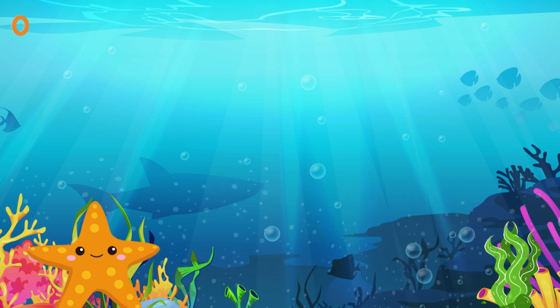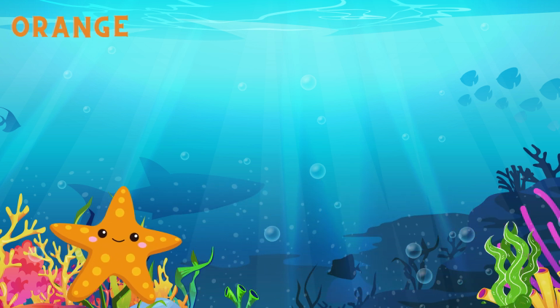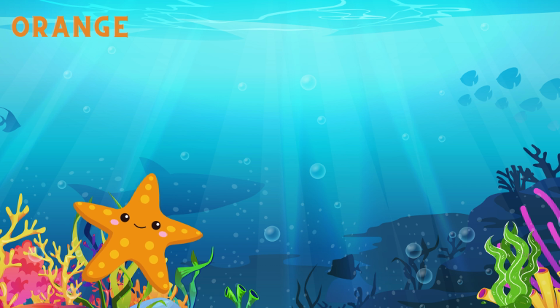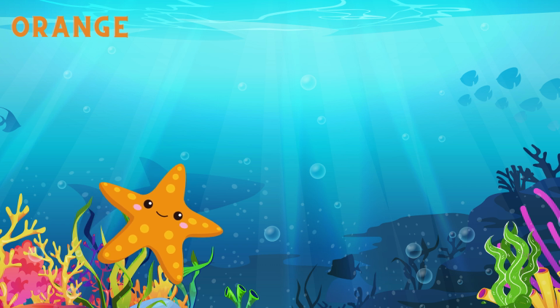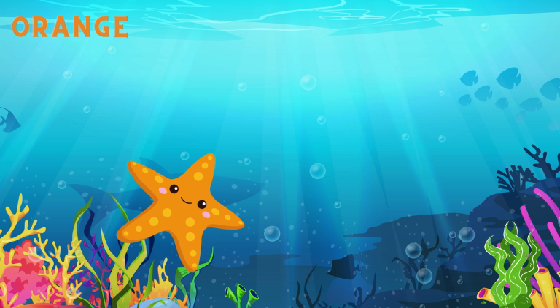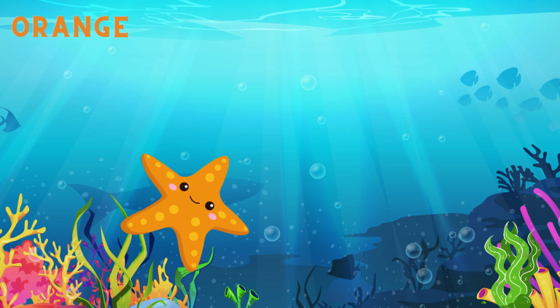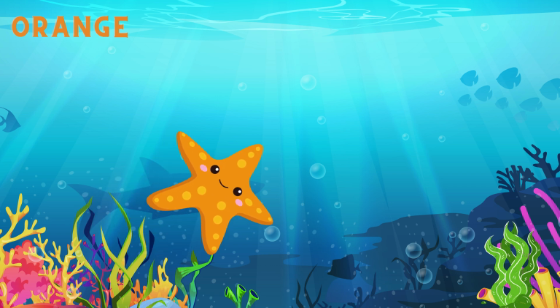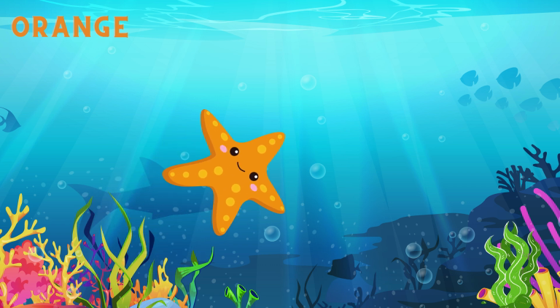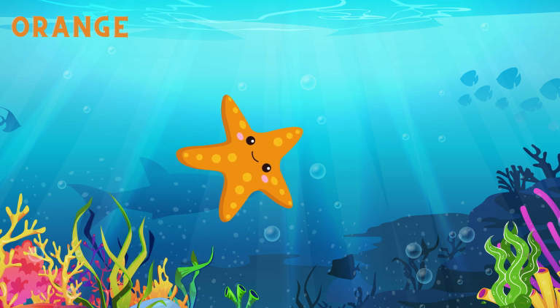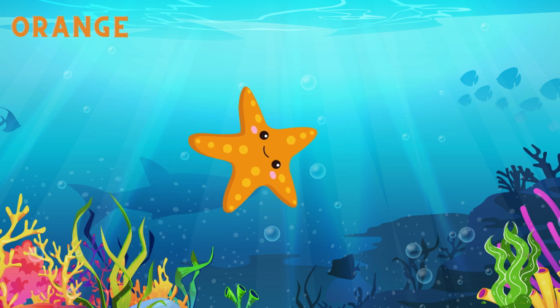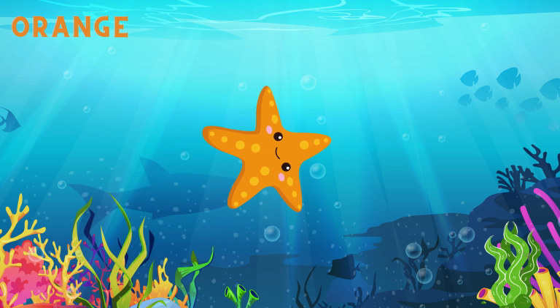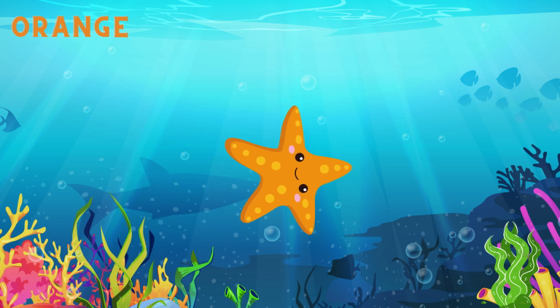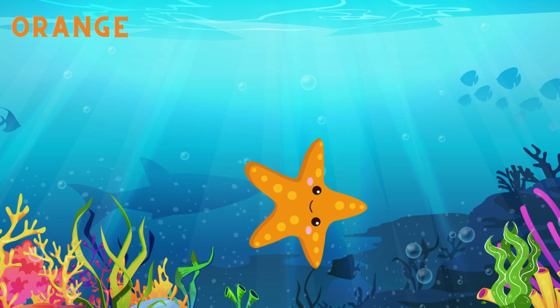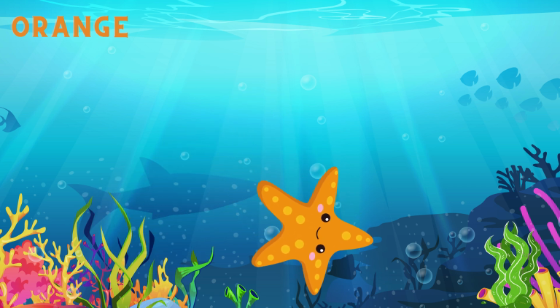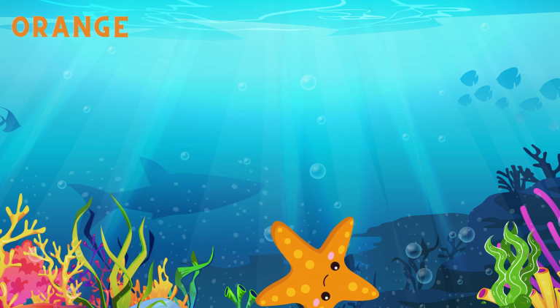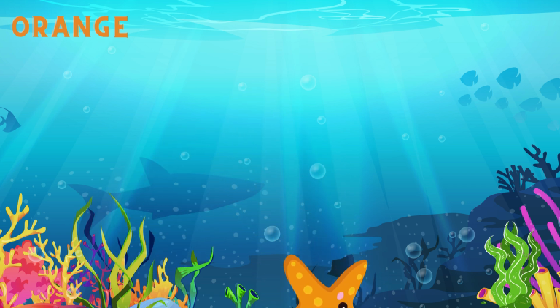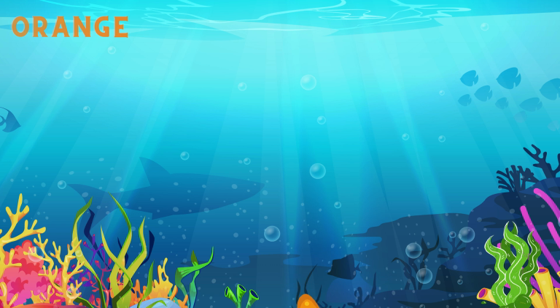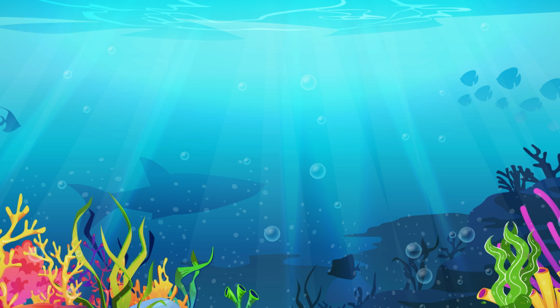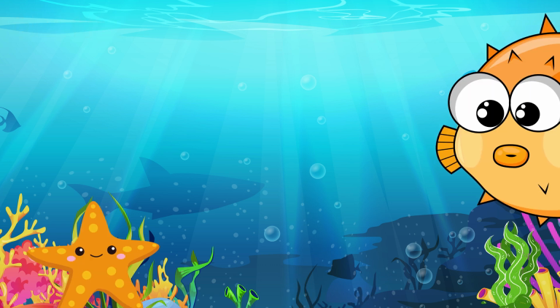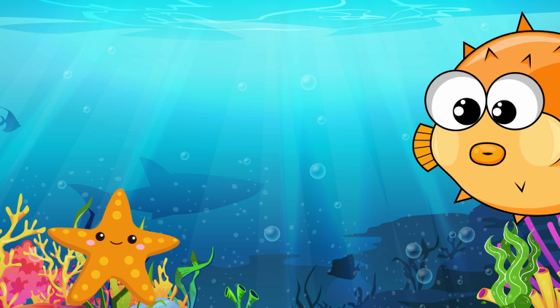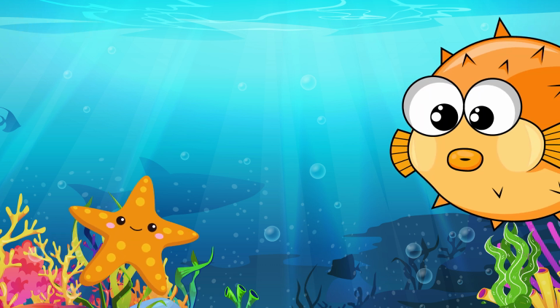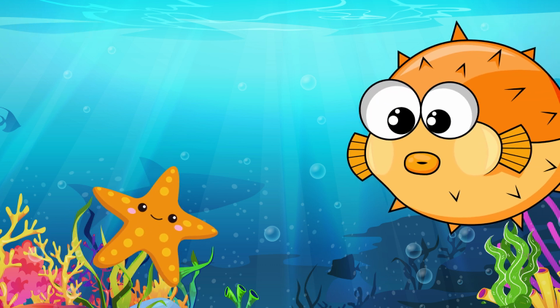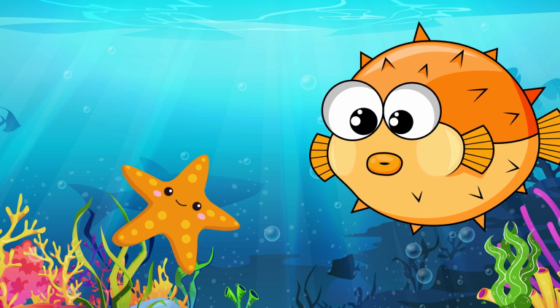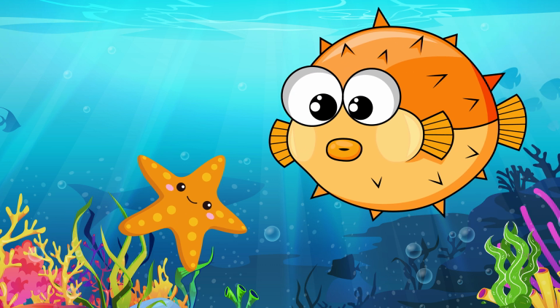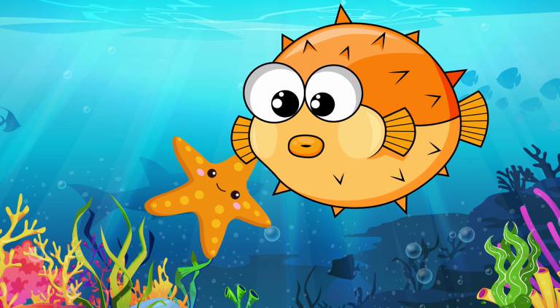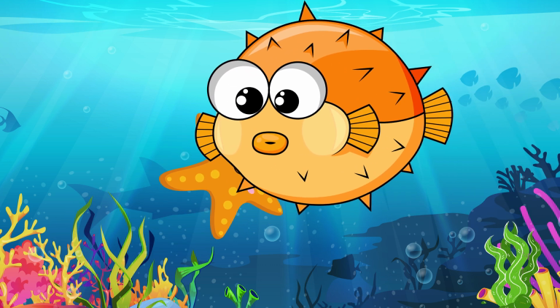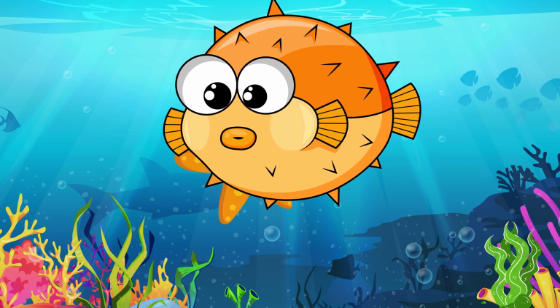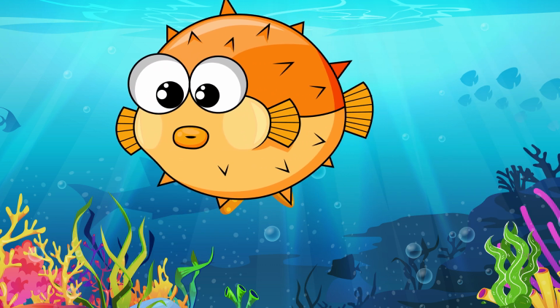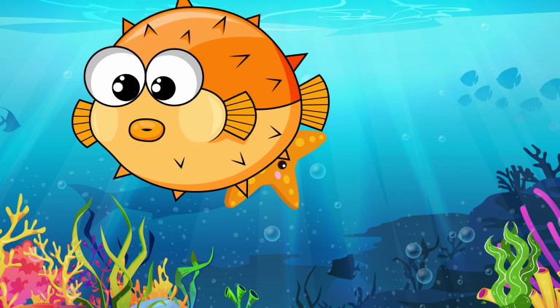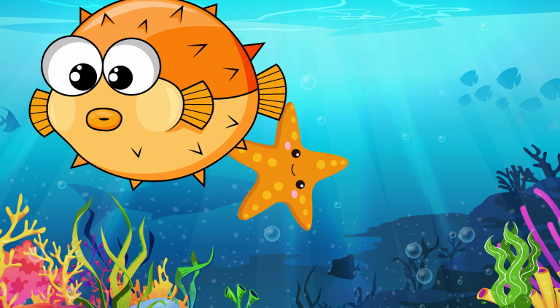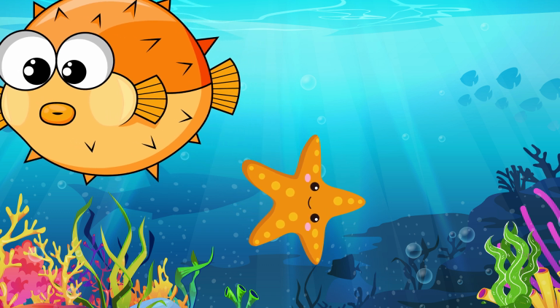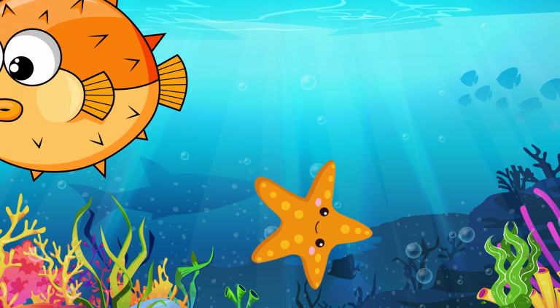This is a starfish. Hello starfish. You are beautiful. It is orange. Starfish and bubble fish here. They are orange.